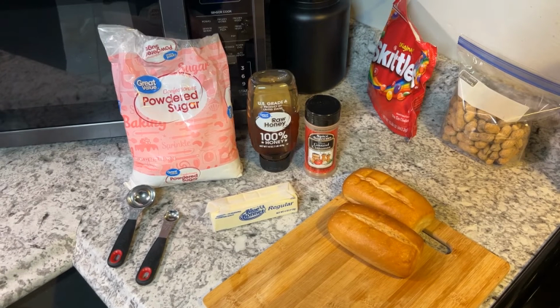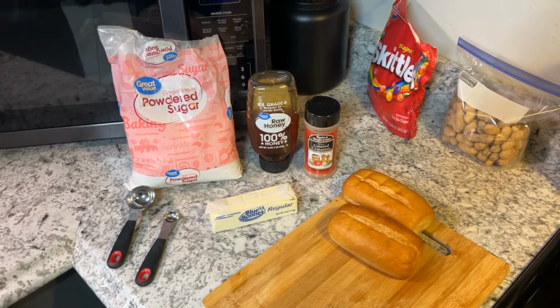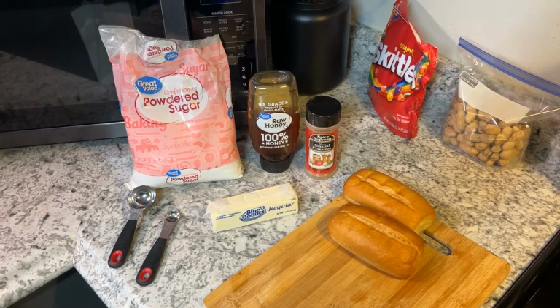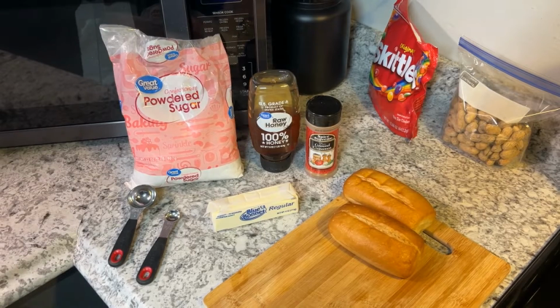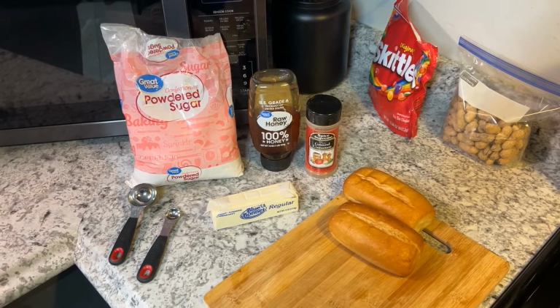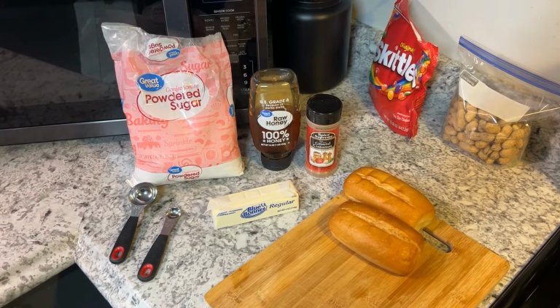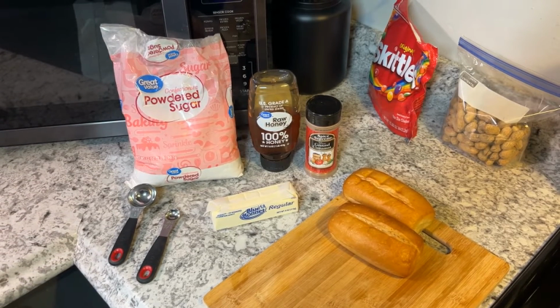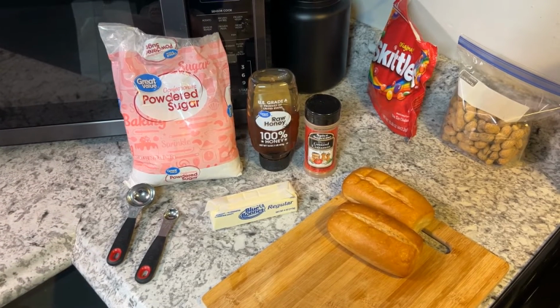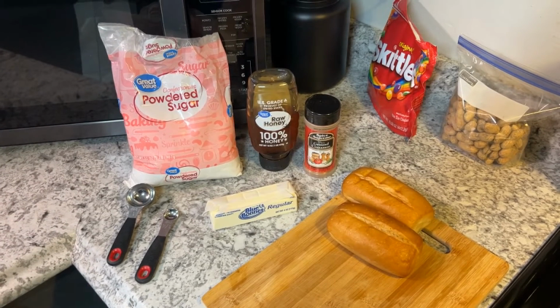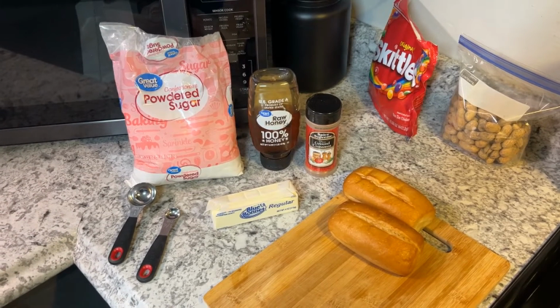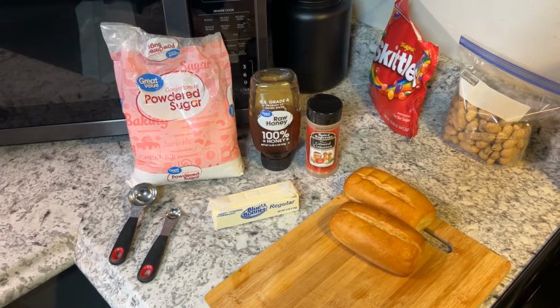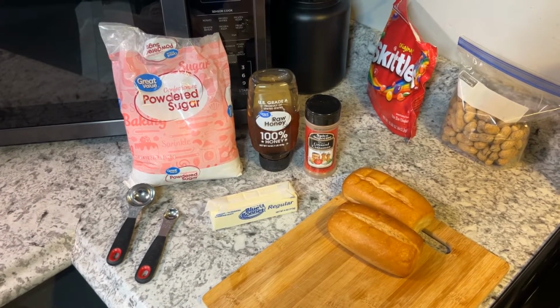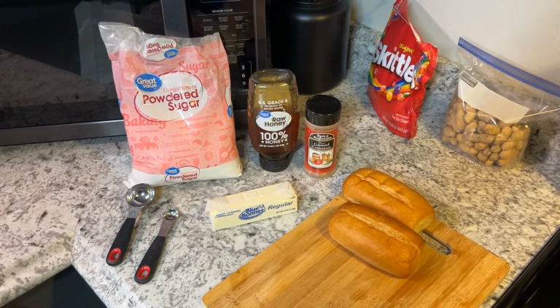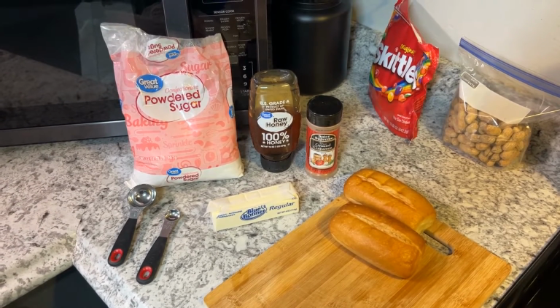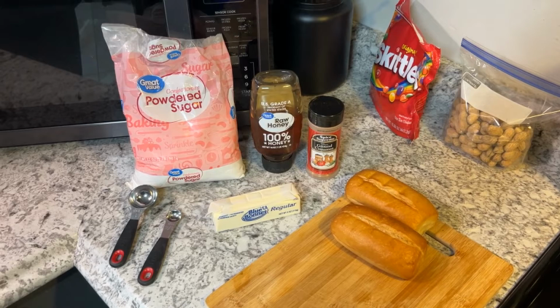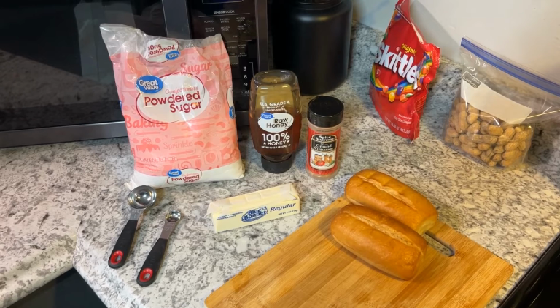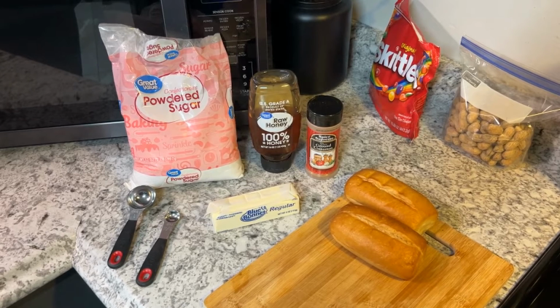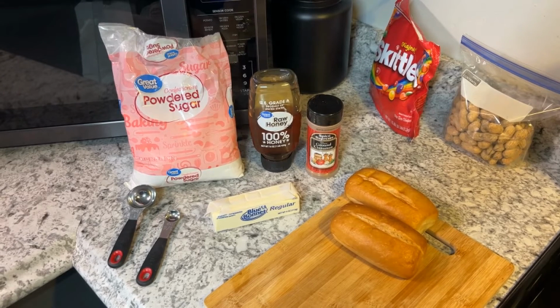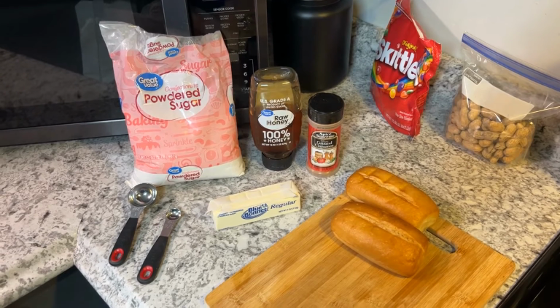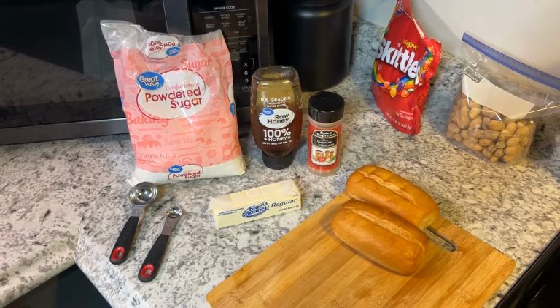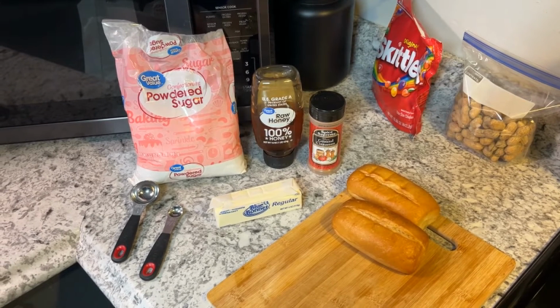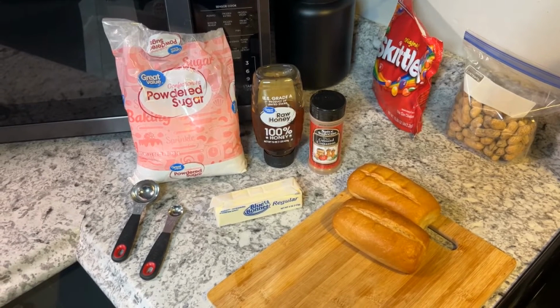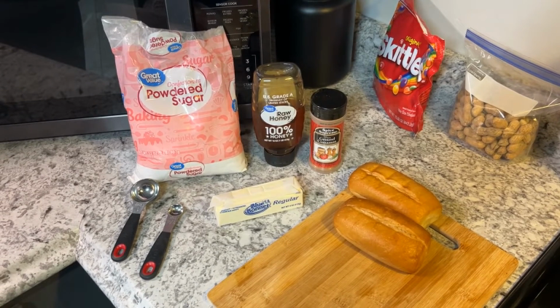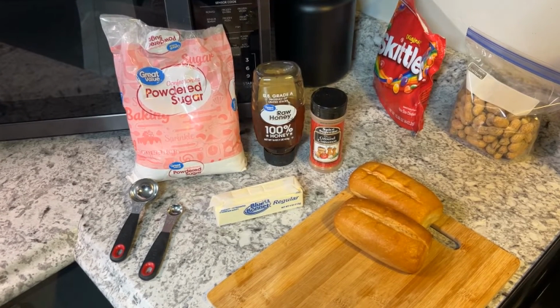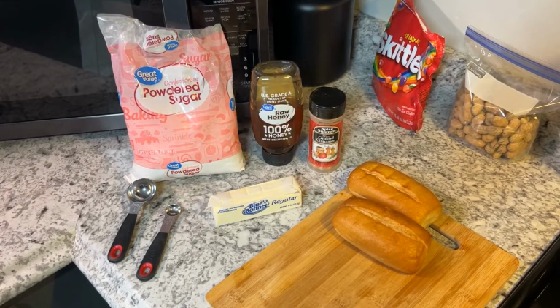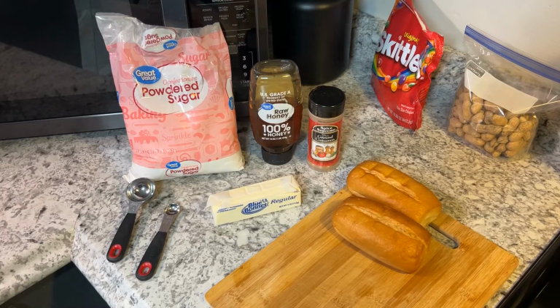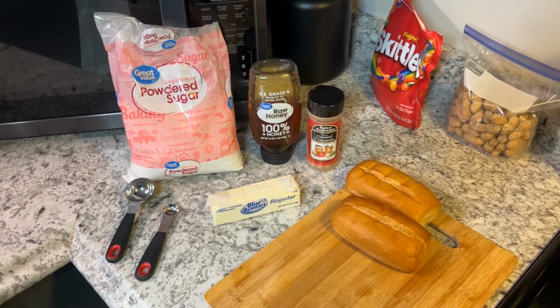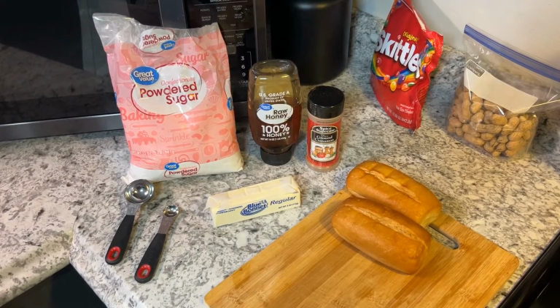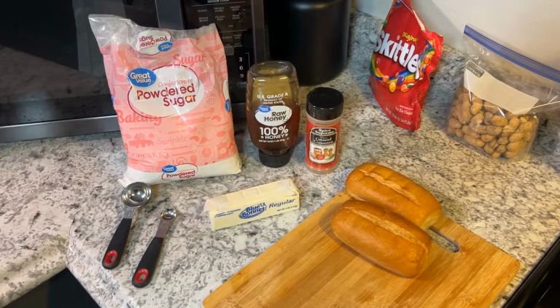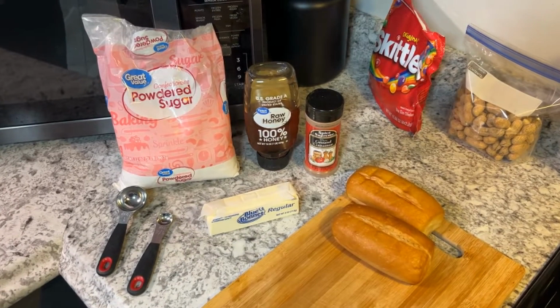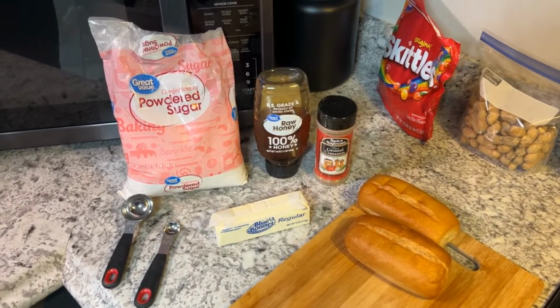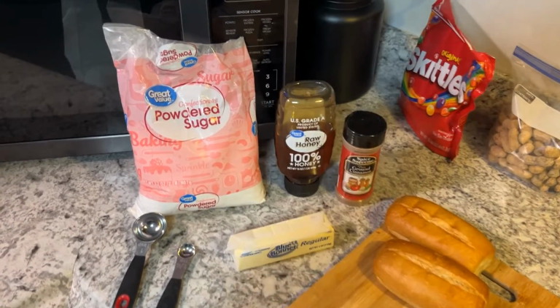Hi everybody, welcome to my channel. In today's video I'm gonna show you how to make Texas Roadhouse butter that they serve on their bread. It's so good, so I'm gonna show you how I make it.